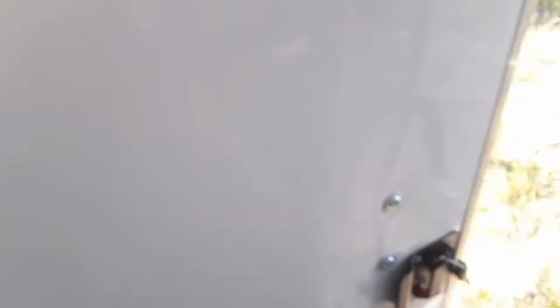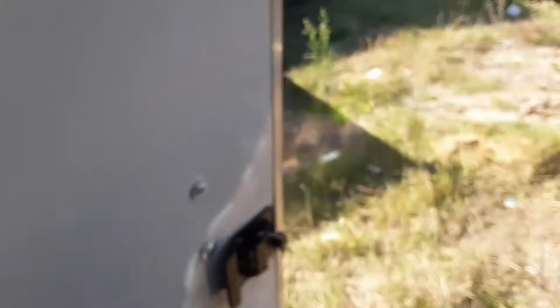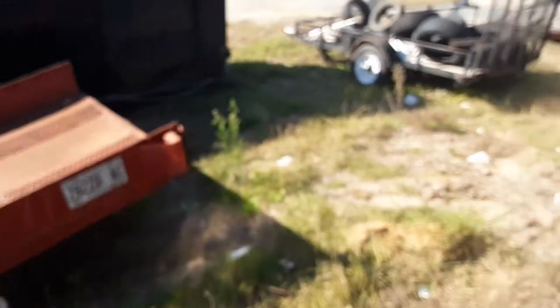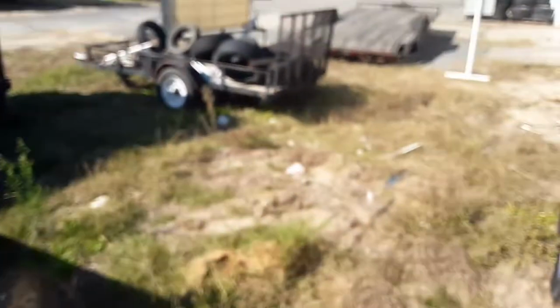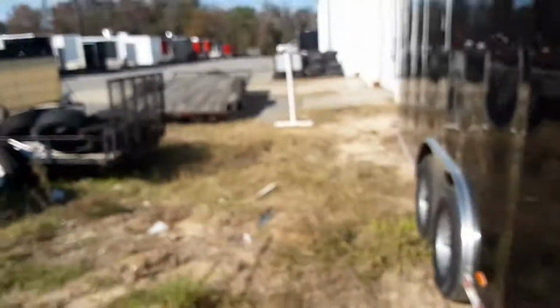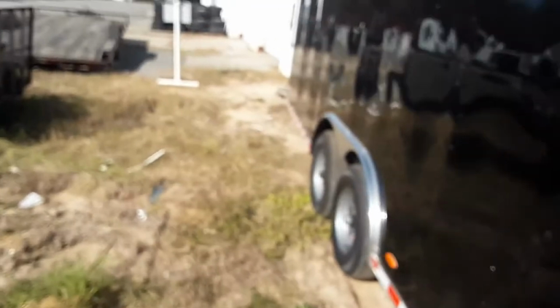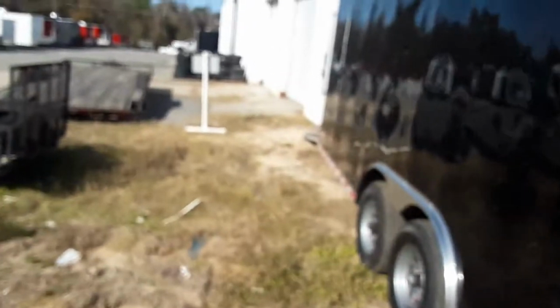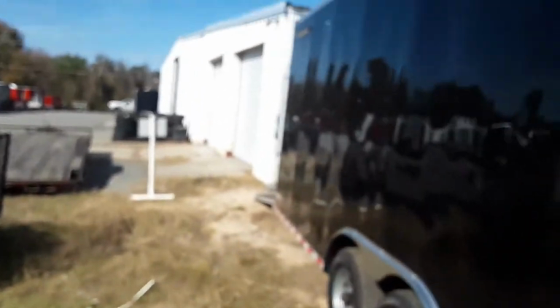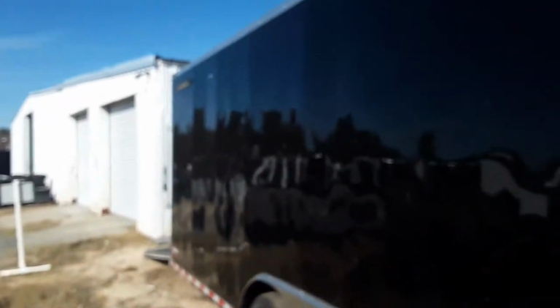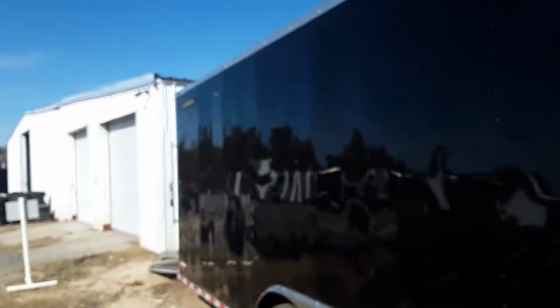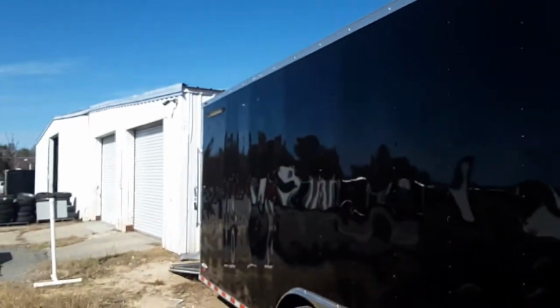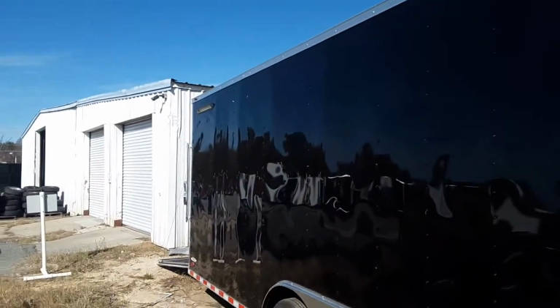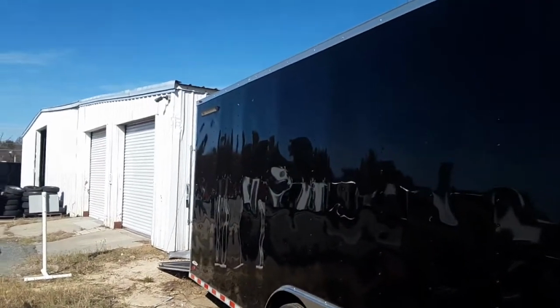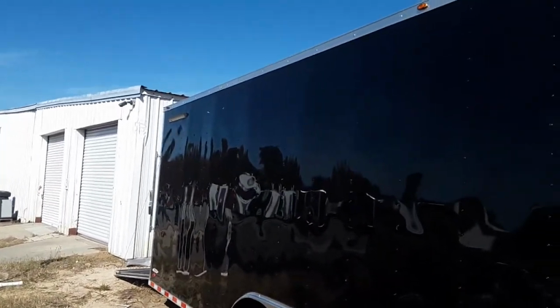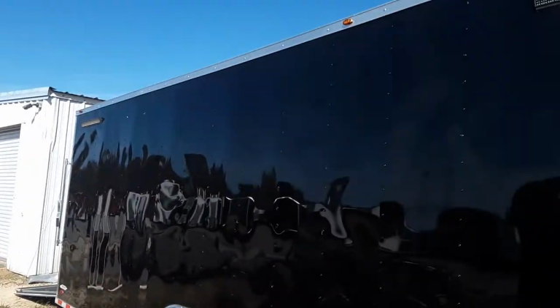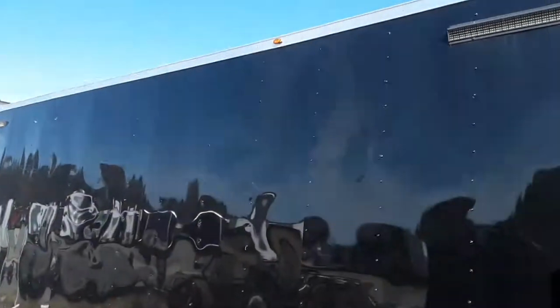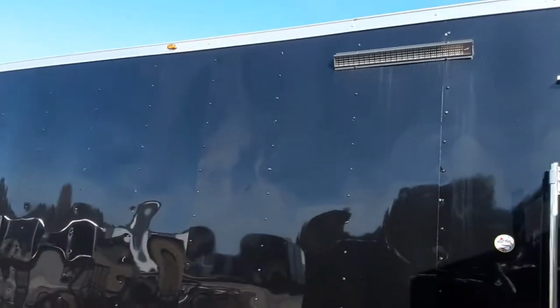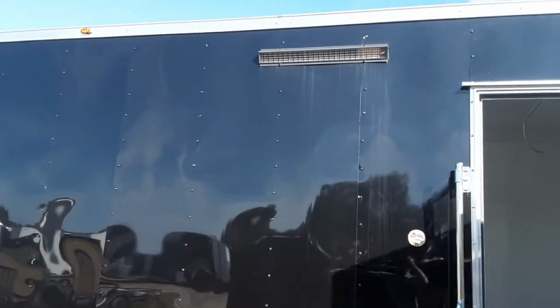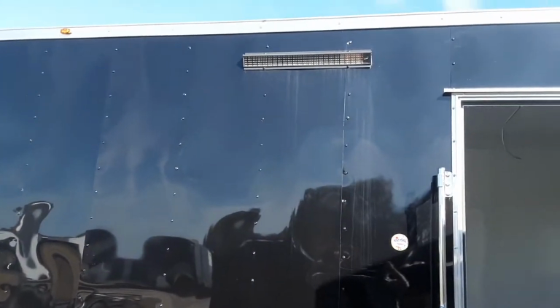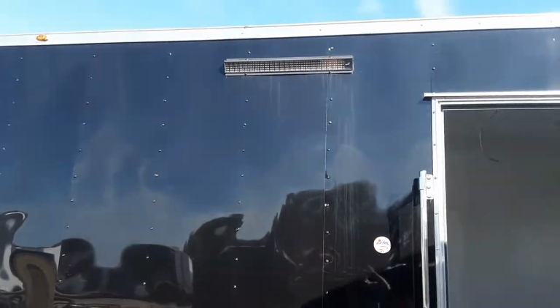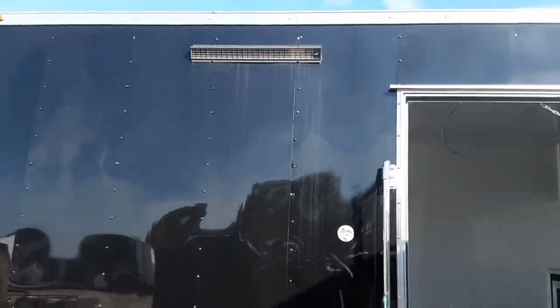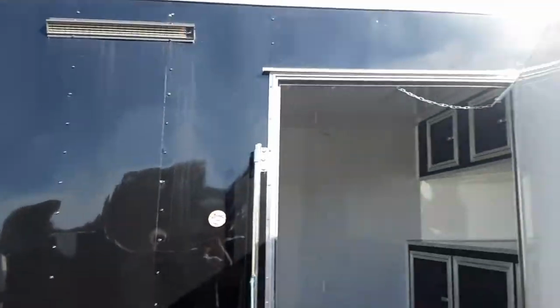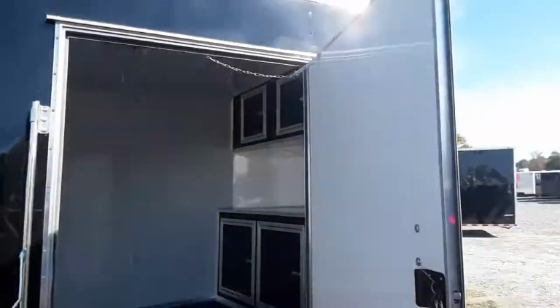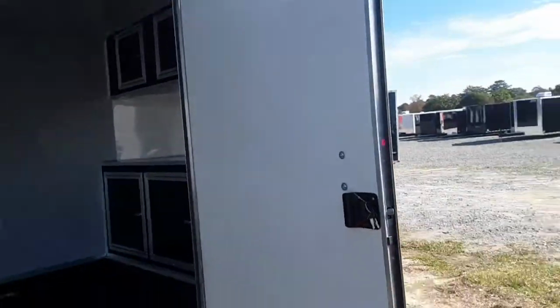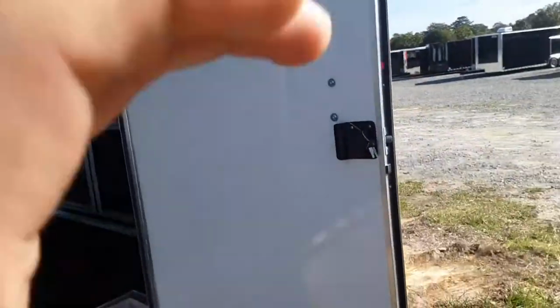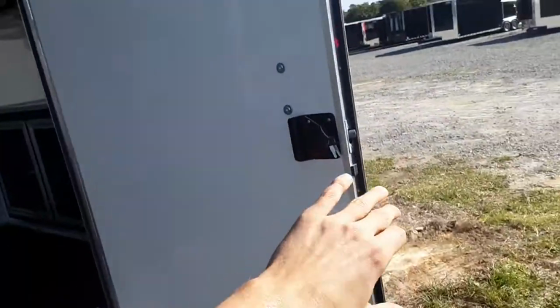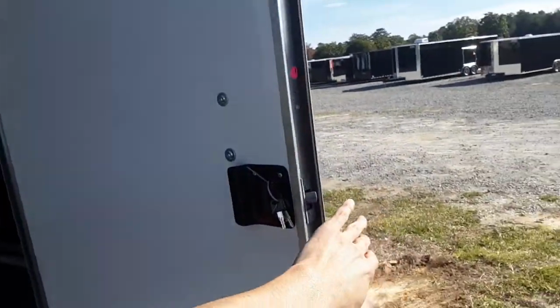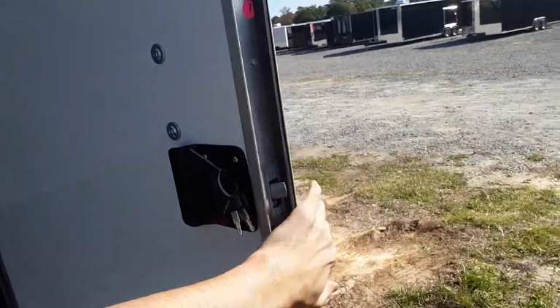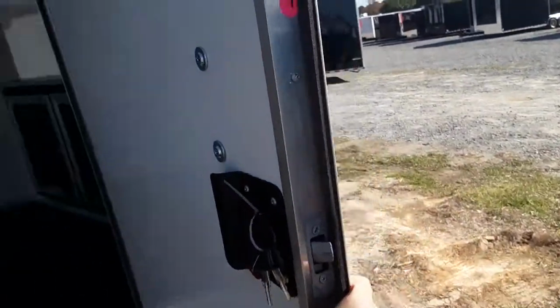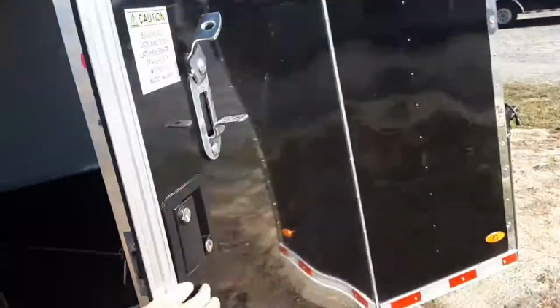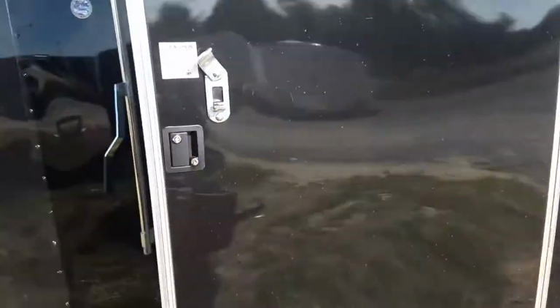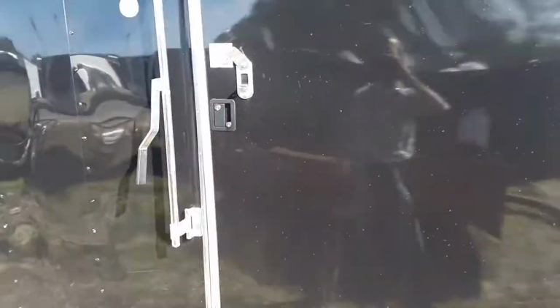Out to the curb side here. It's got two LED bars mounted on the curb side. You can add an awning as an extra. The curbside door's got a bar lock.